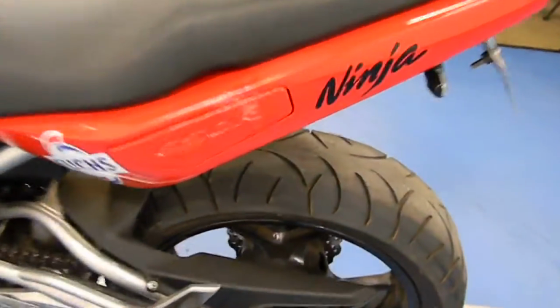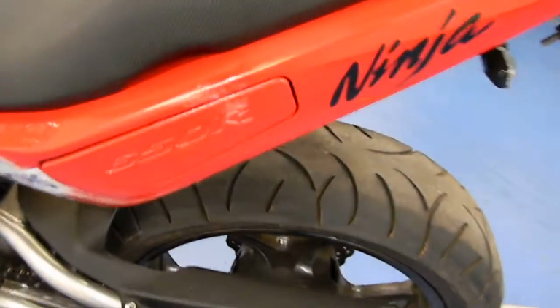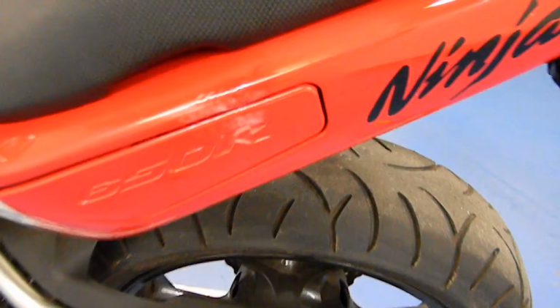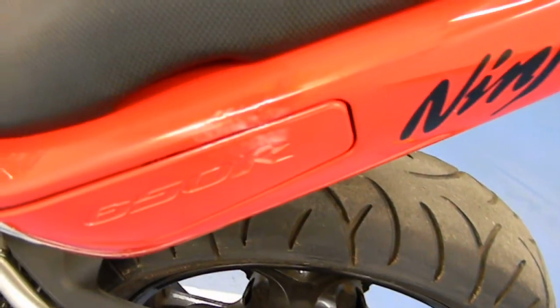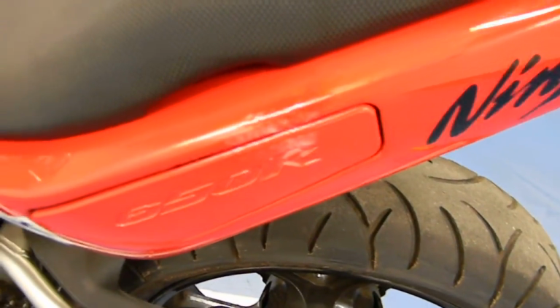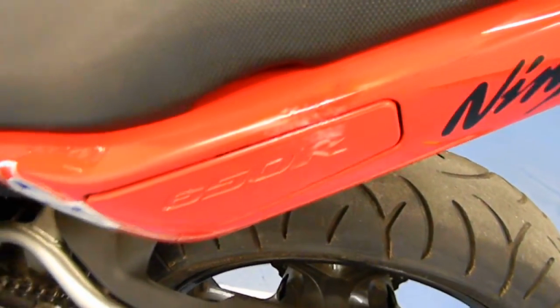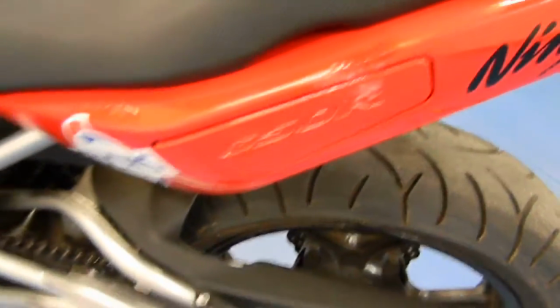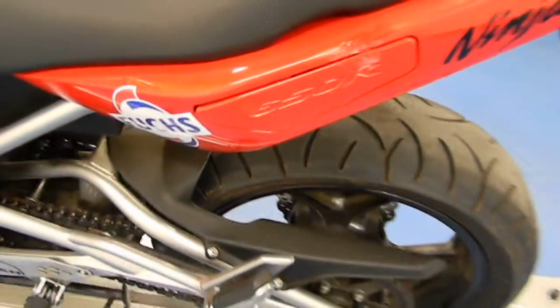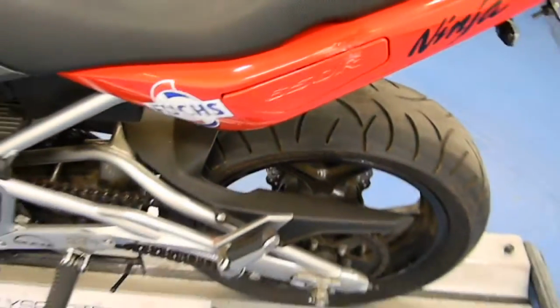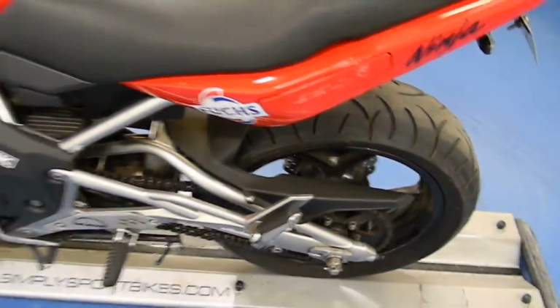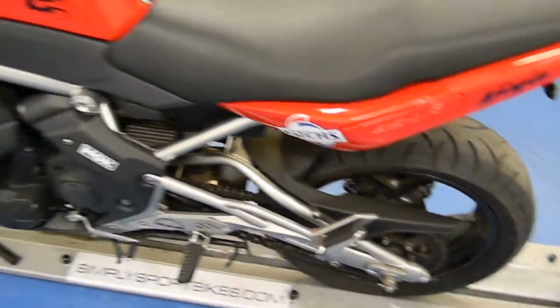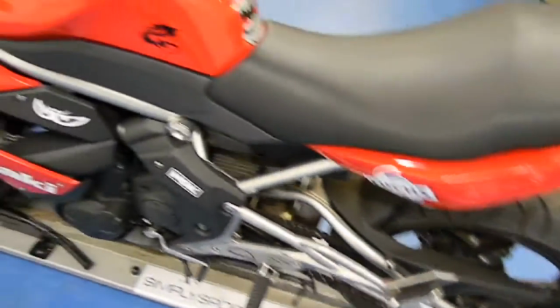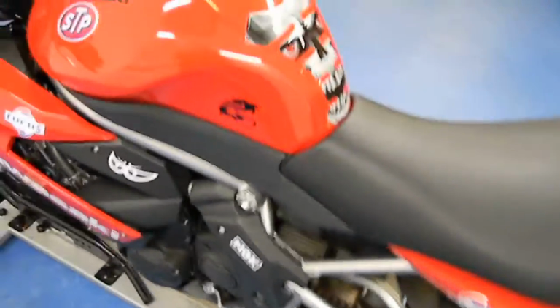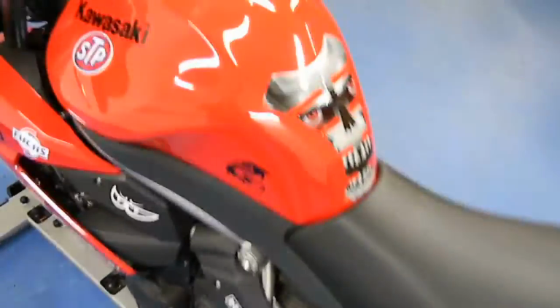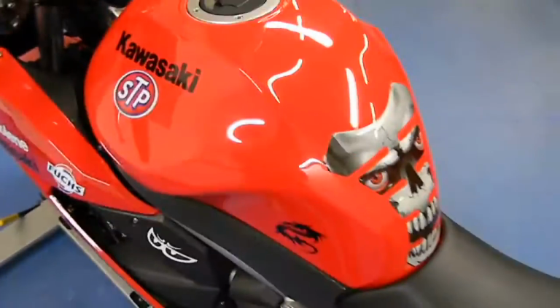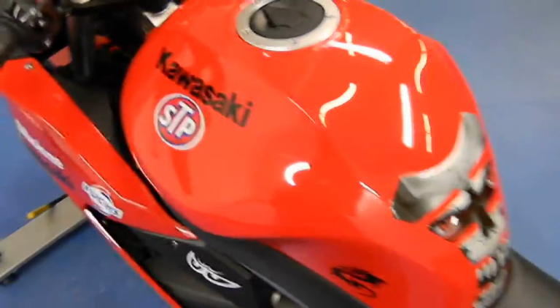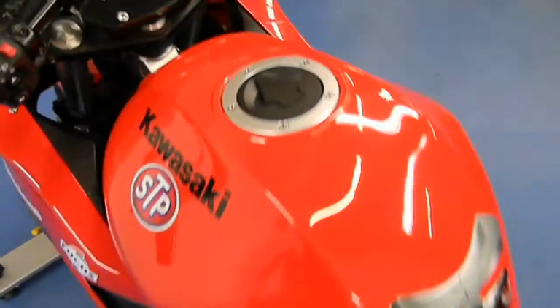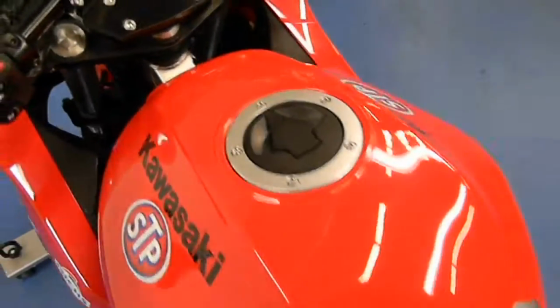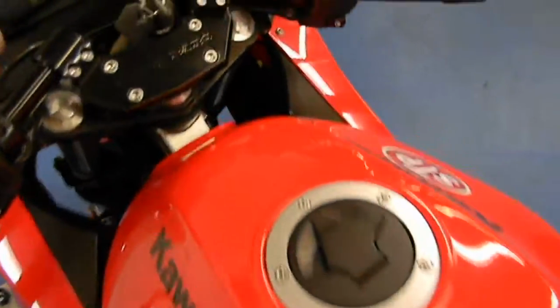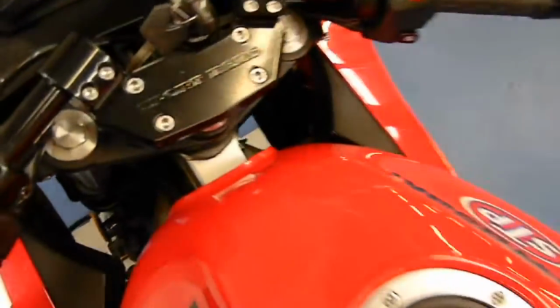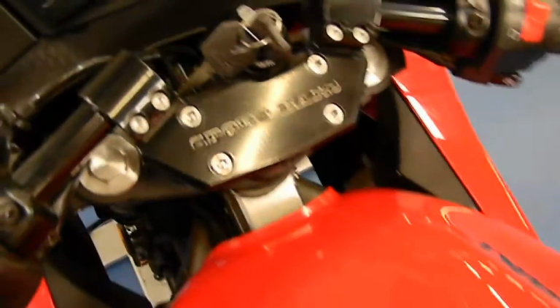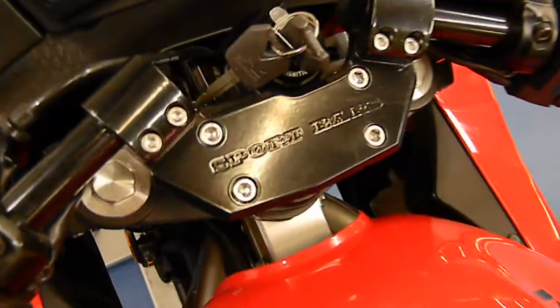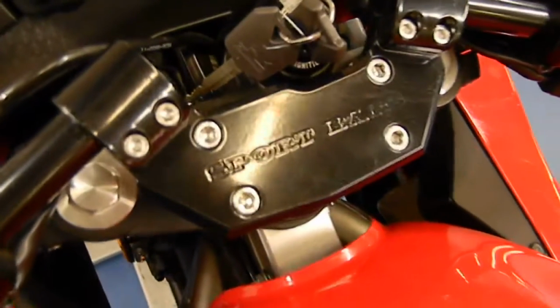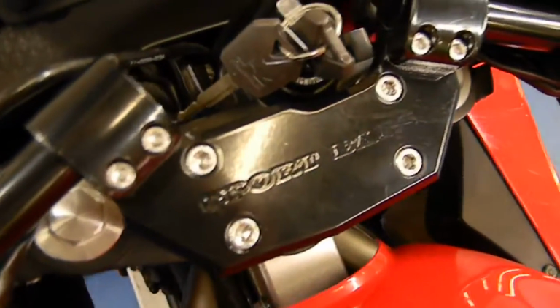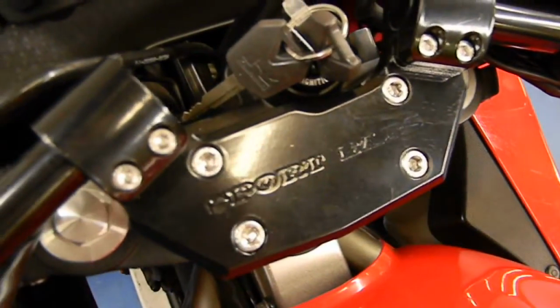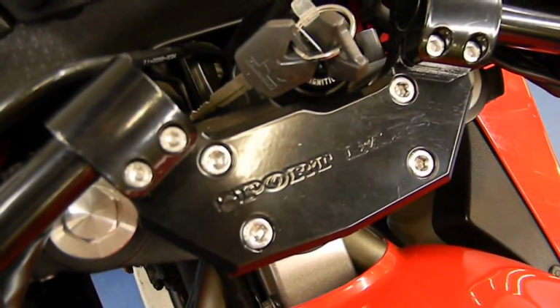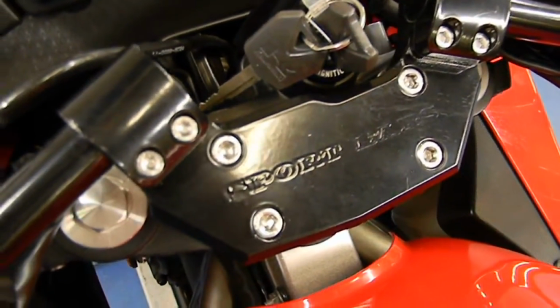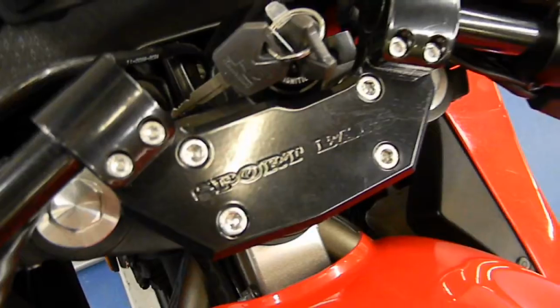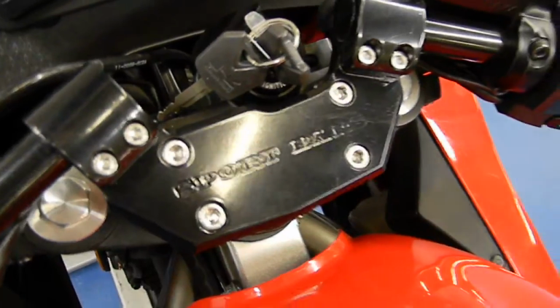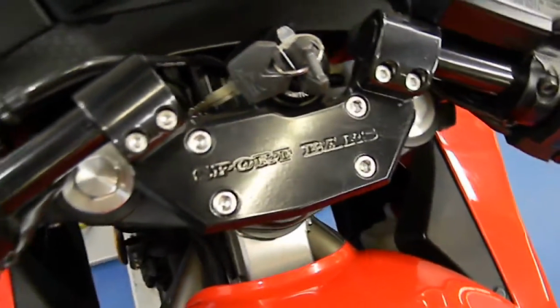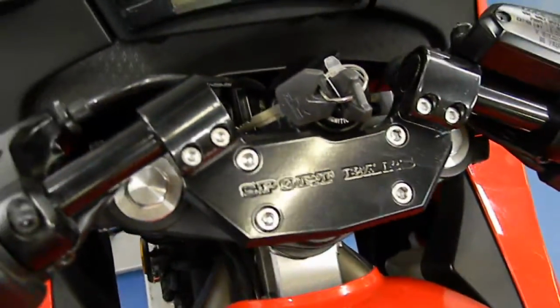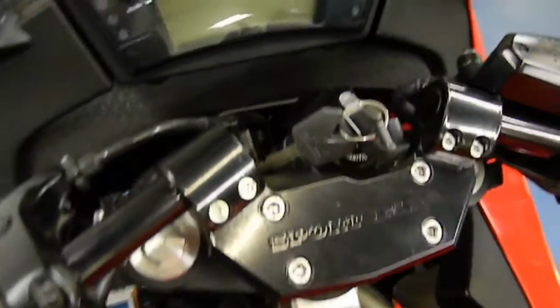There is also a slight blemish right here — you can barely see it. Again, this bike is a real nice Kawasaki. It also has the sport bars, an aftermarket add-on to get those bars to rise up a little bit higher.